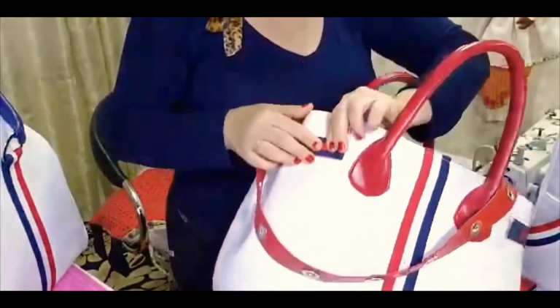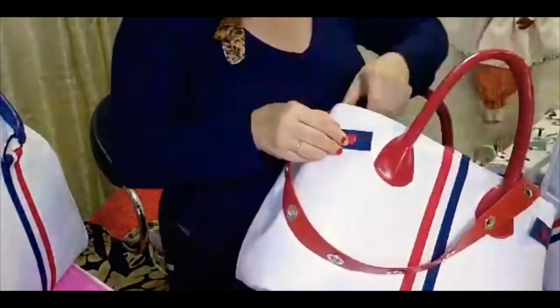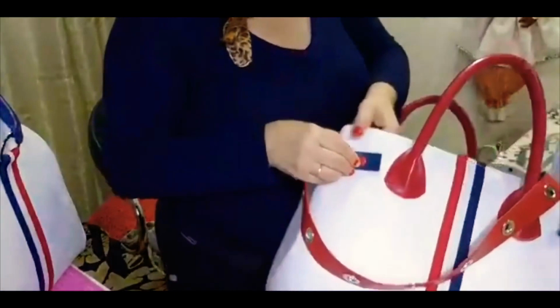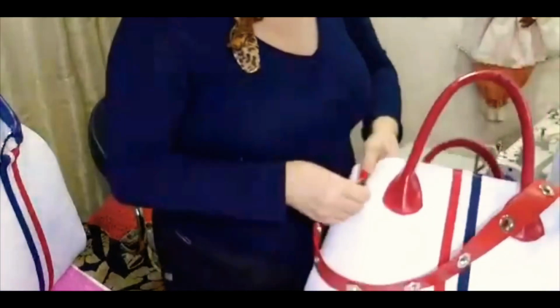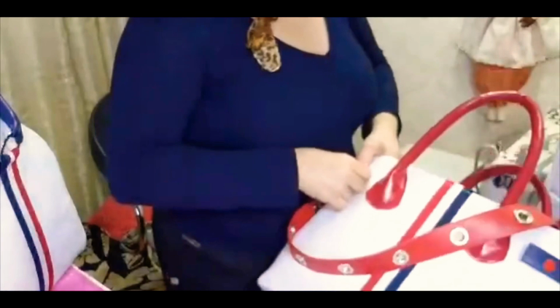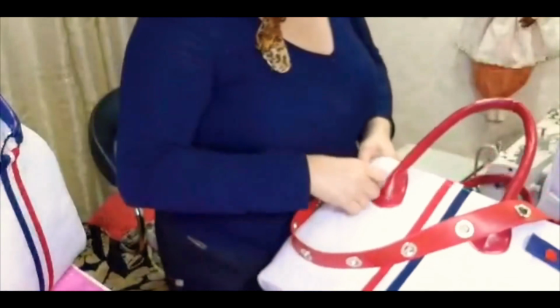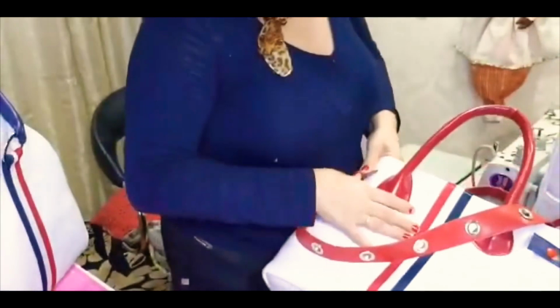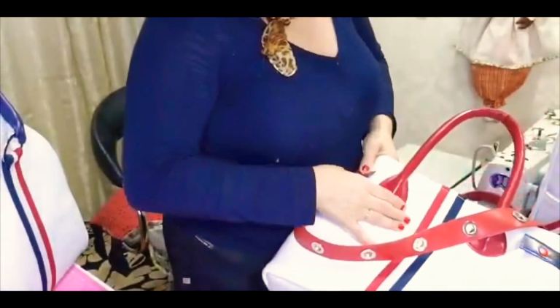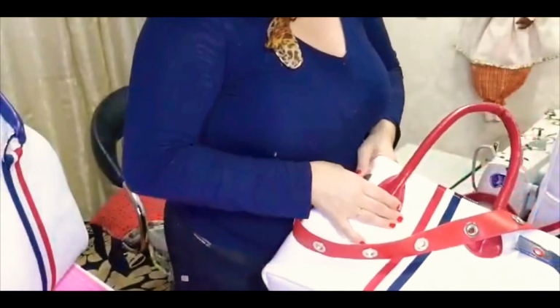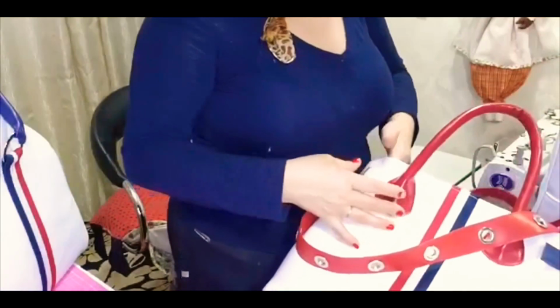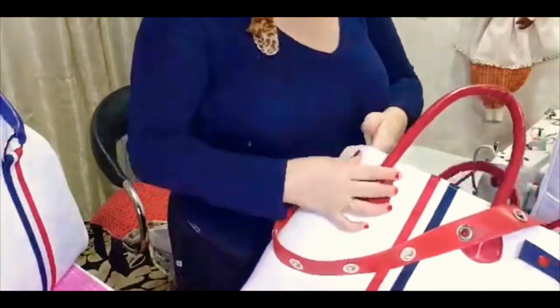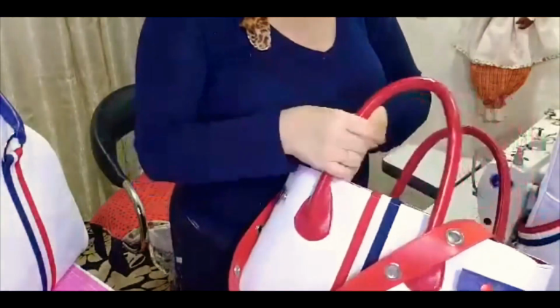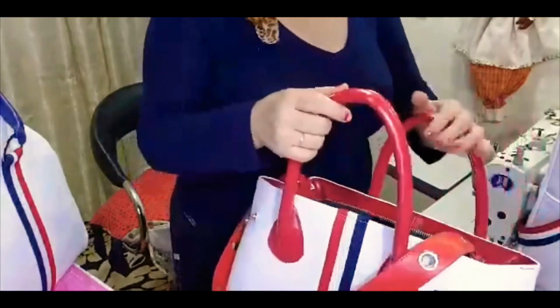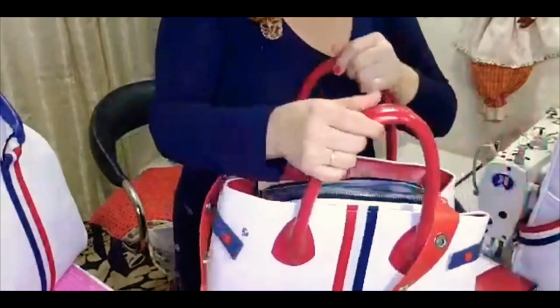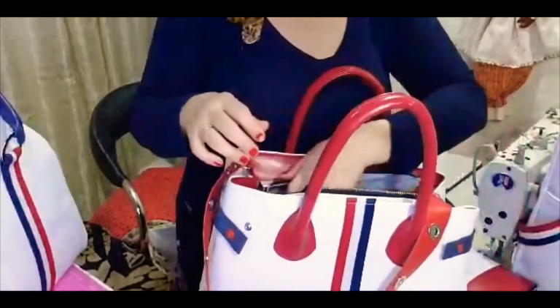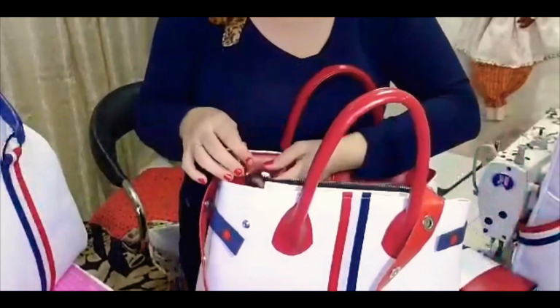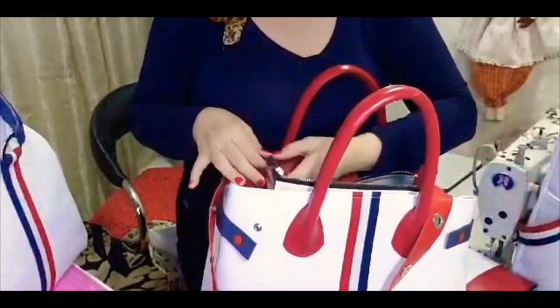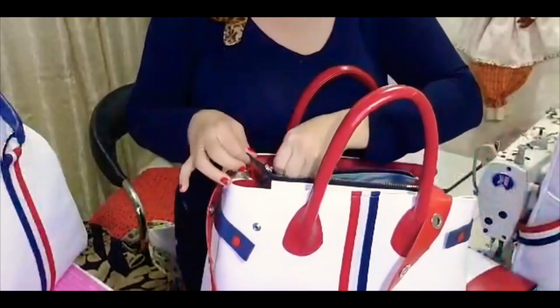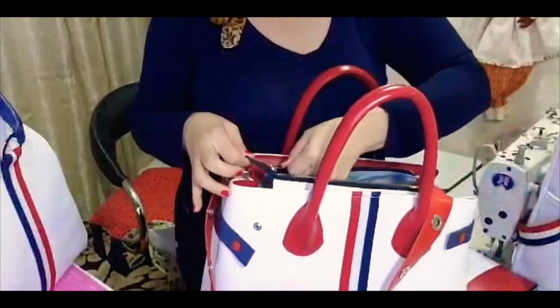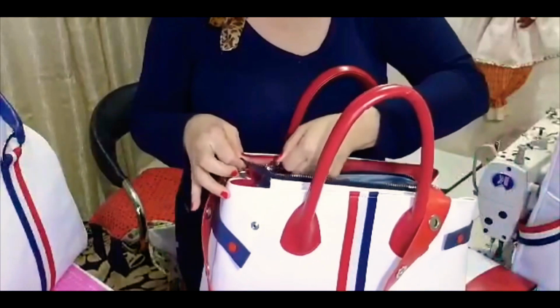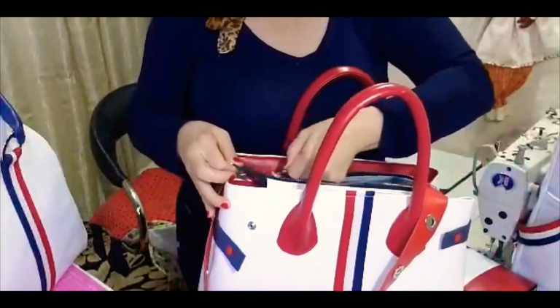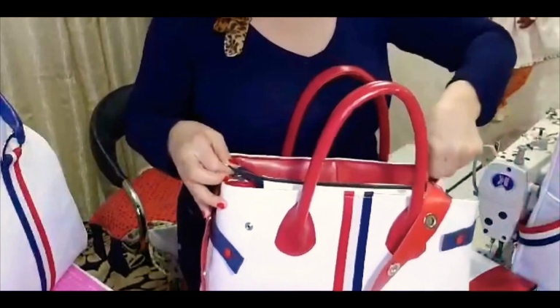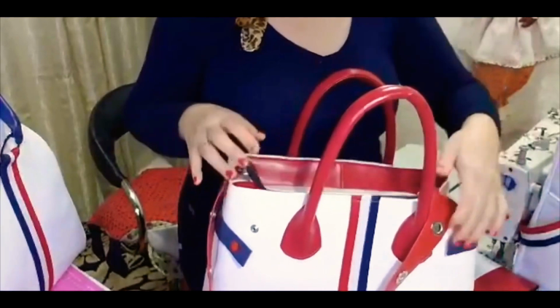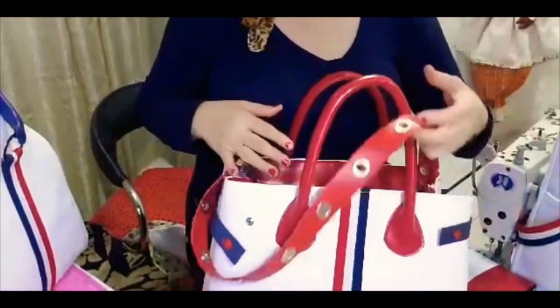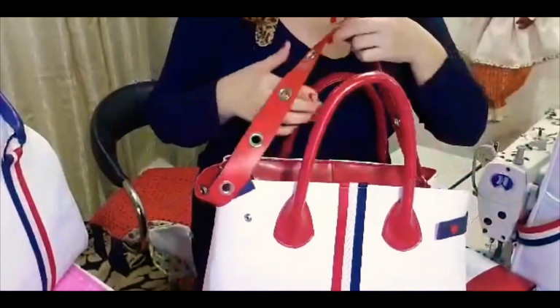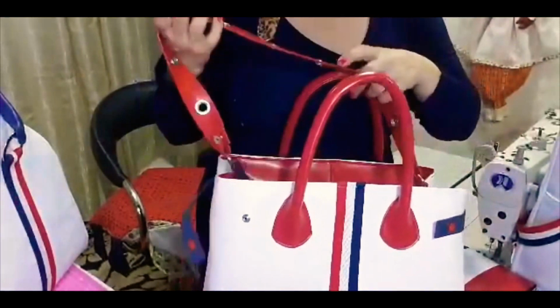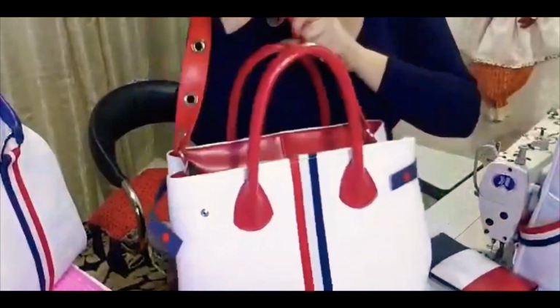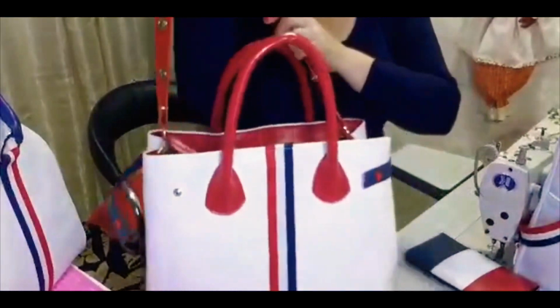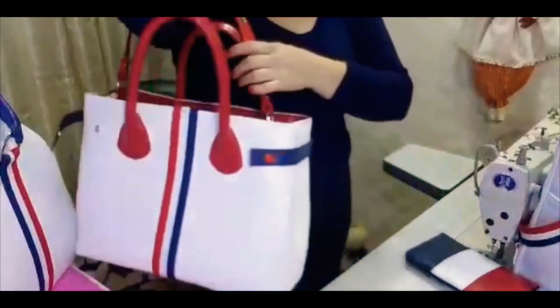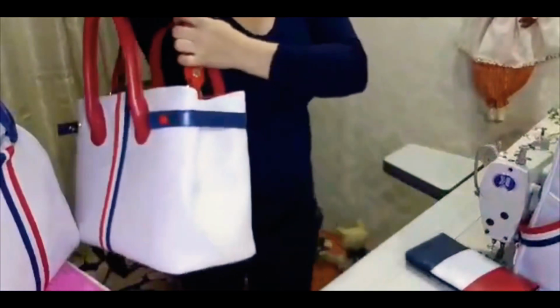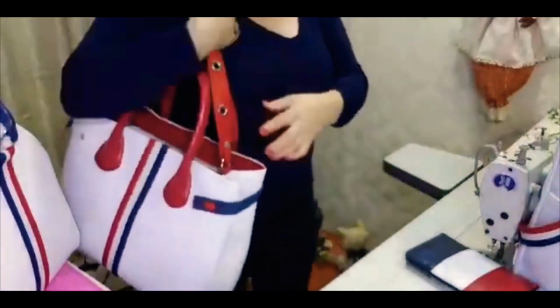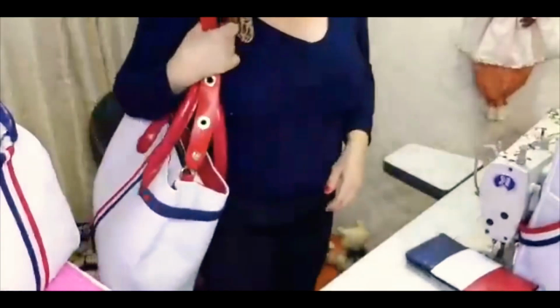Faz um pouquinho de força porque o botão é super pressão. Isso é para não estragar mesmo. E está aqui a nossa bolsa casual, que é aquela do dia a dia, para estar para várias opções.